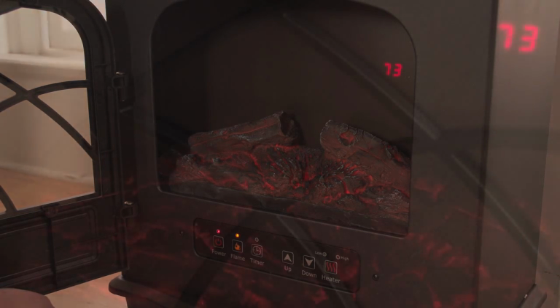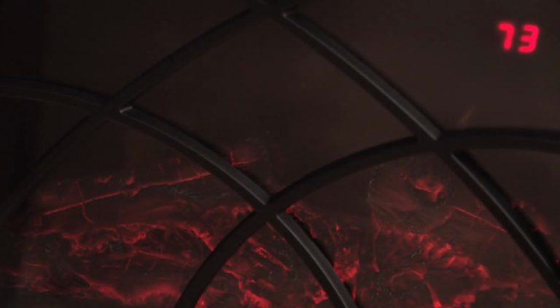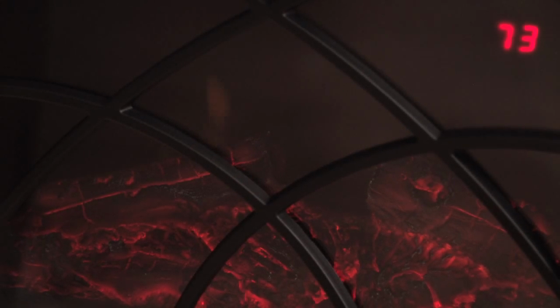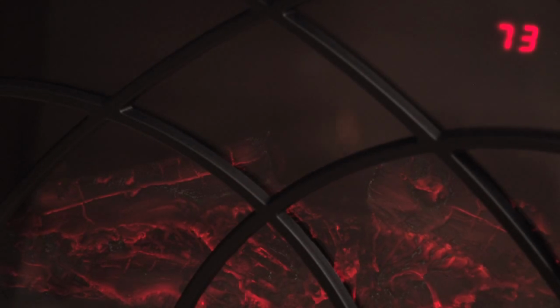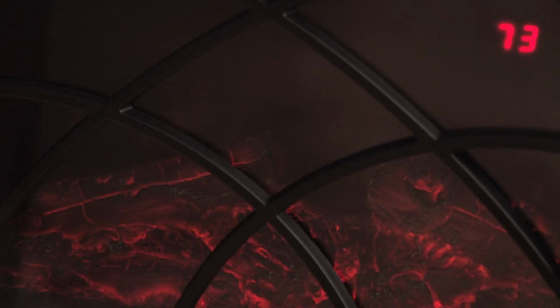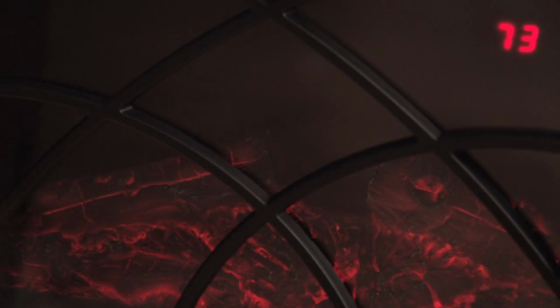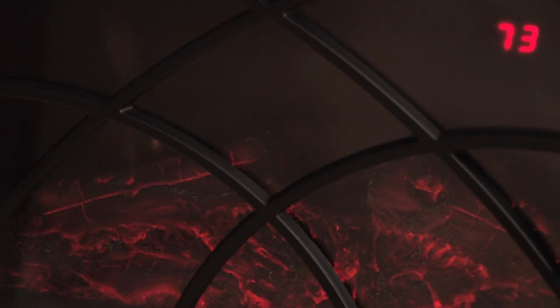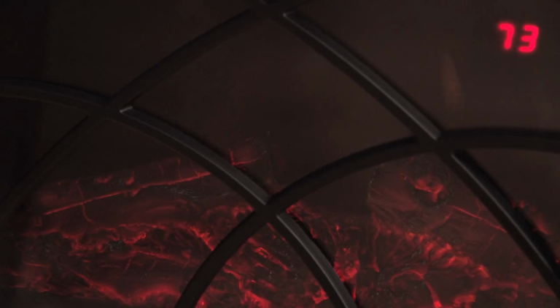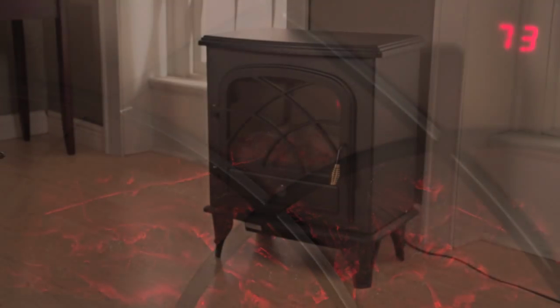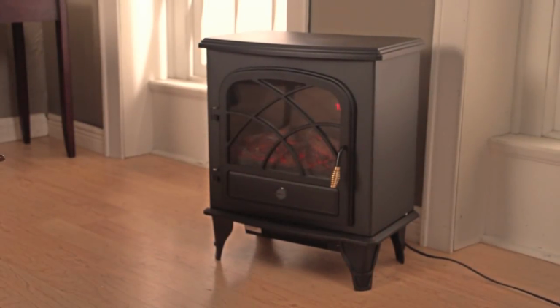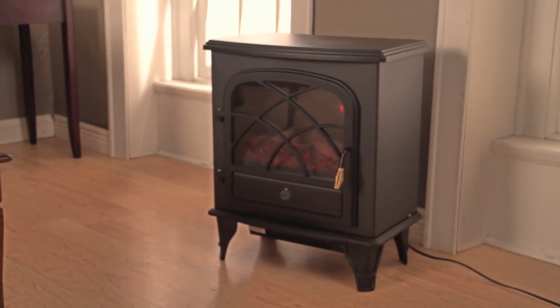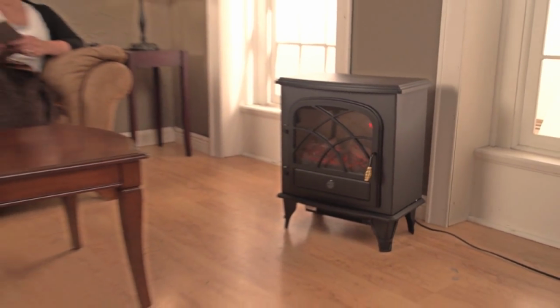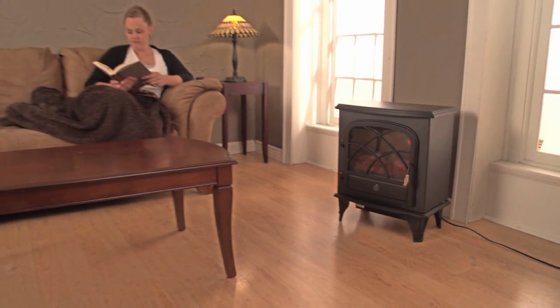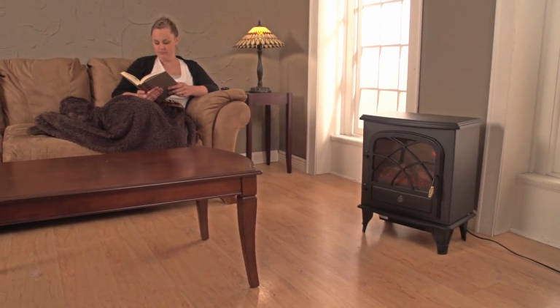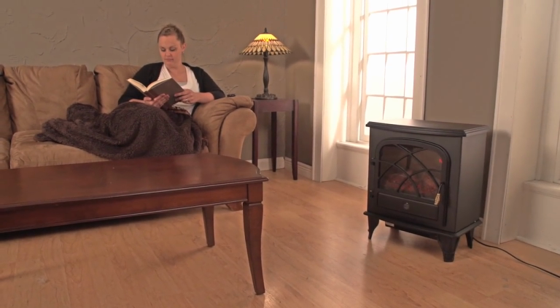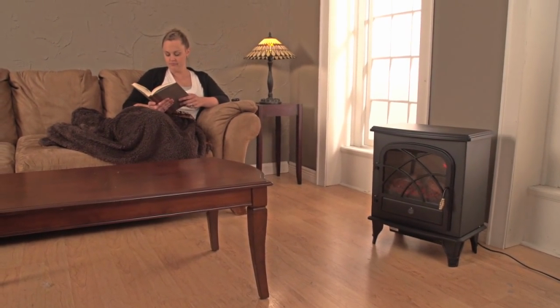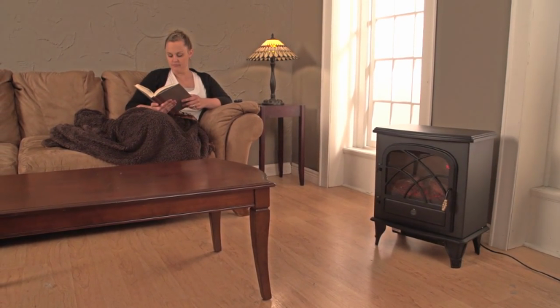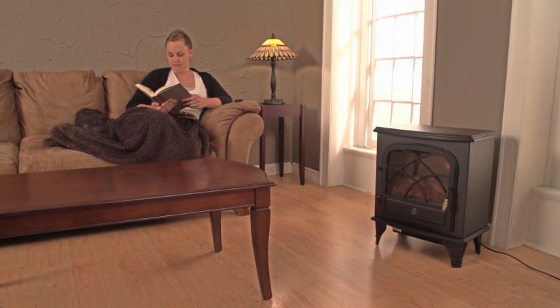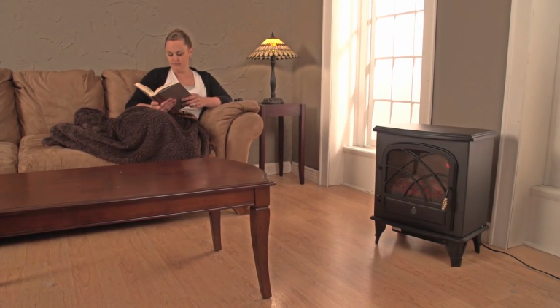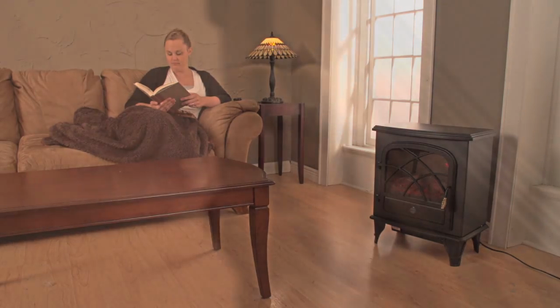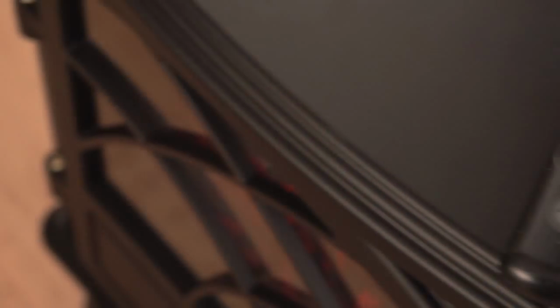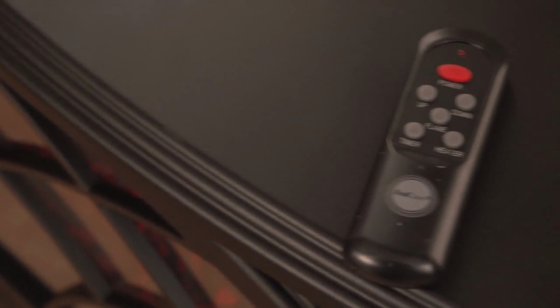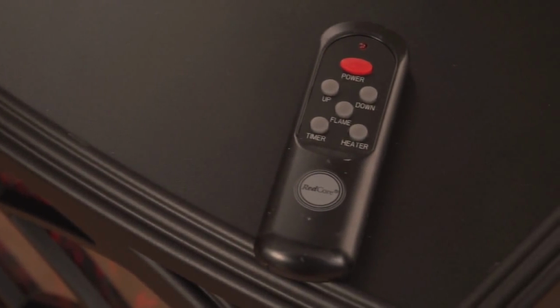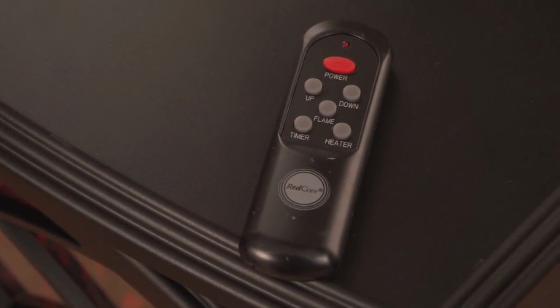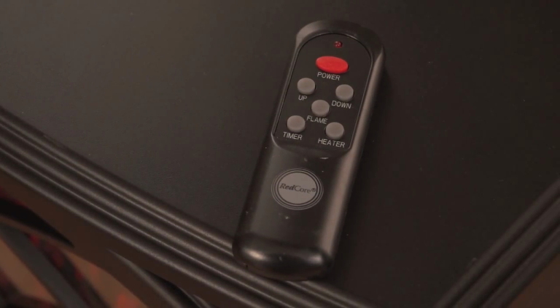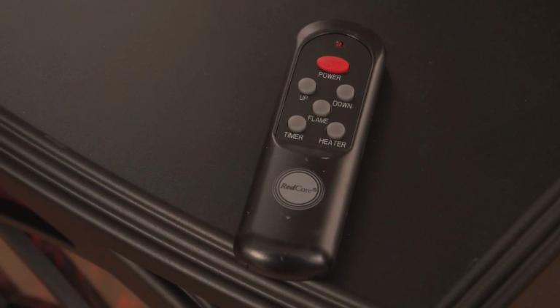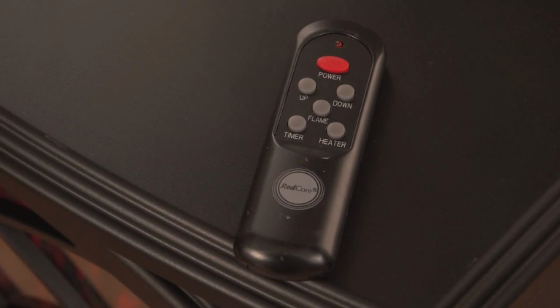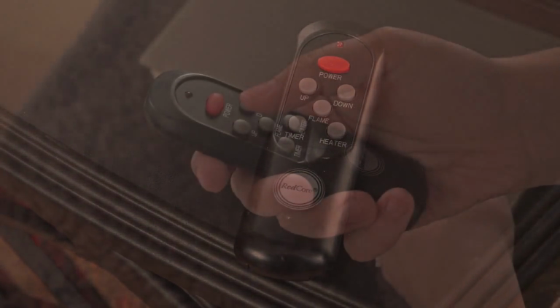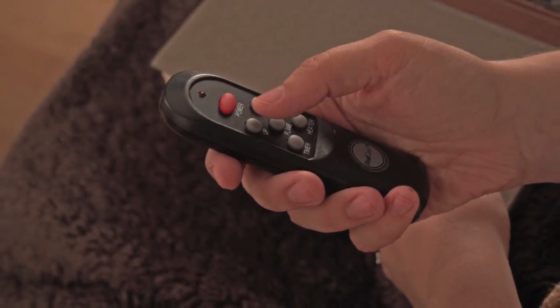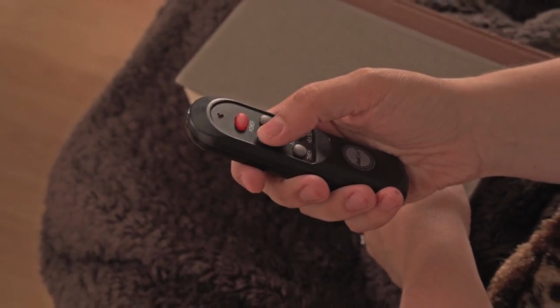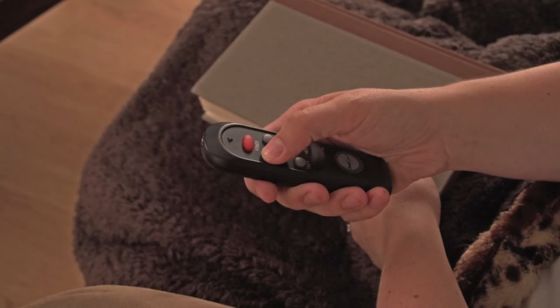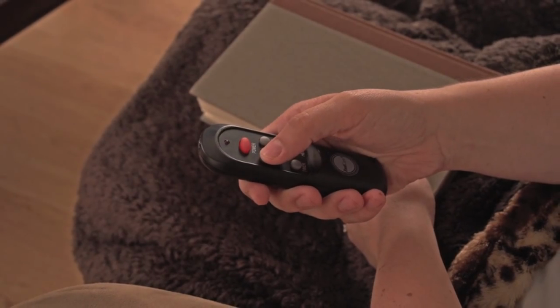No sparks, no firewood, just safe, clean infrared heating of rooms up to 1,000 square feet, thanks to an efficient ceramic heating element. No need to get up to make heat or flame changes — a handheld remote provides across-the-room control.